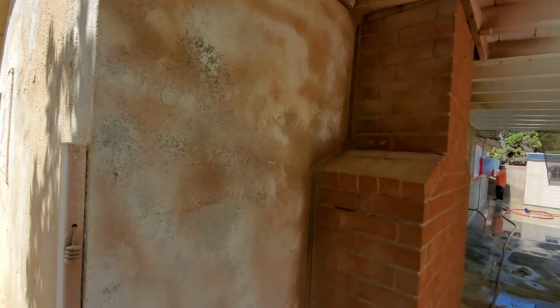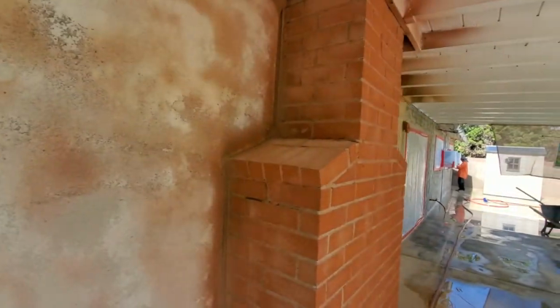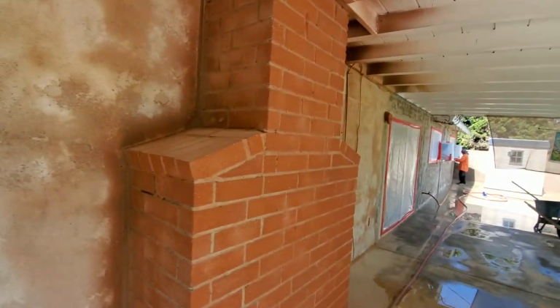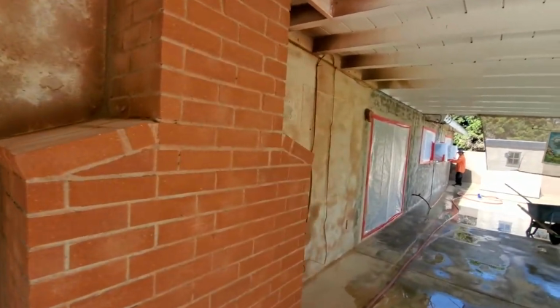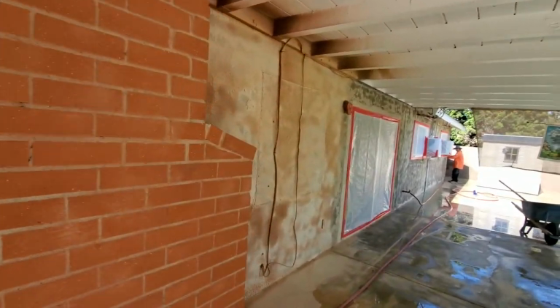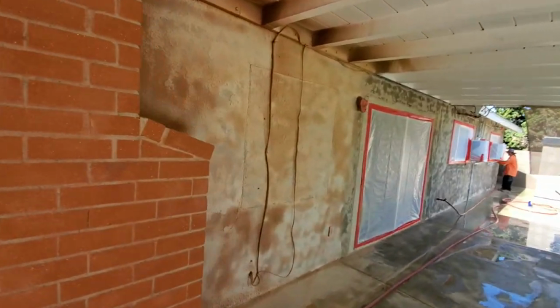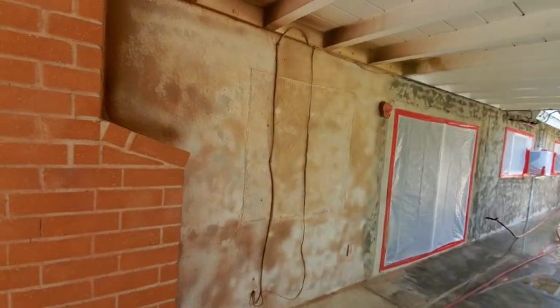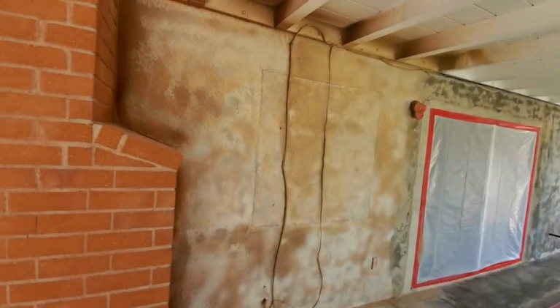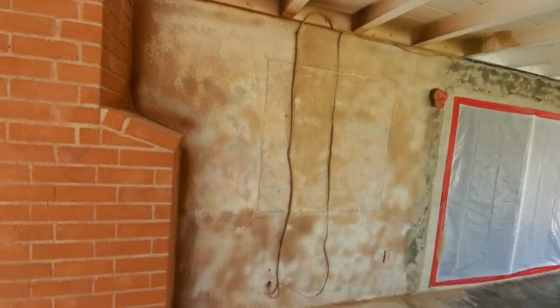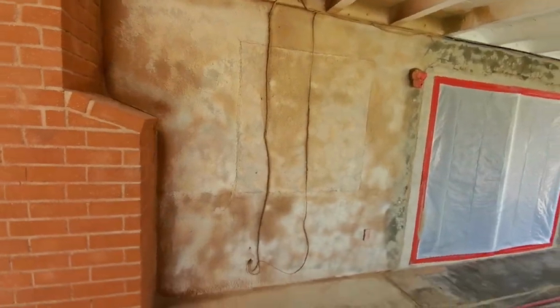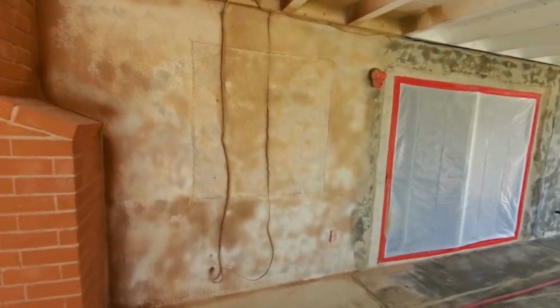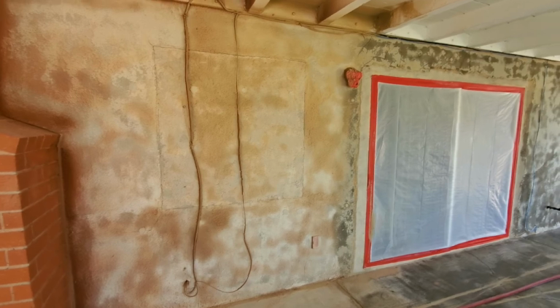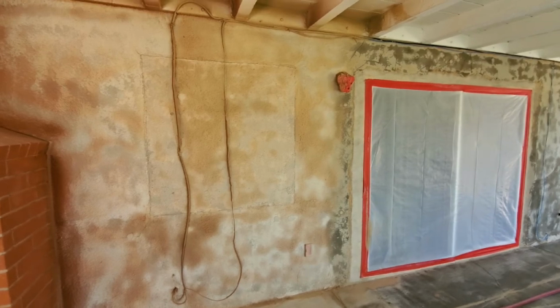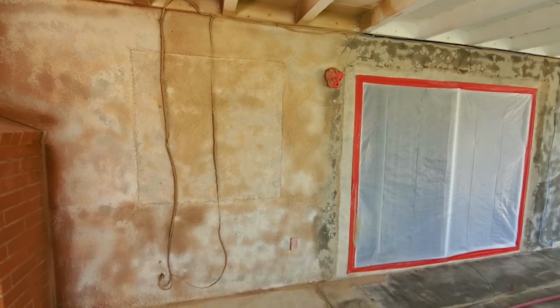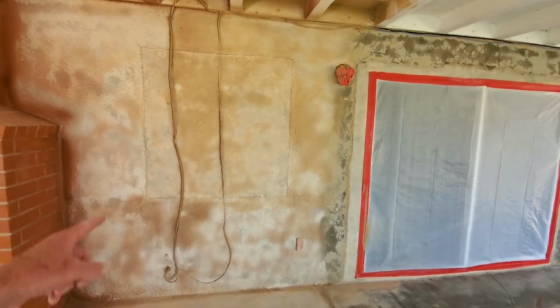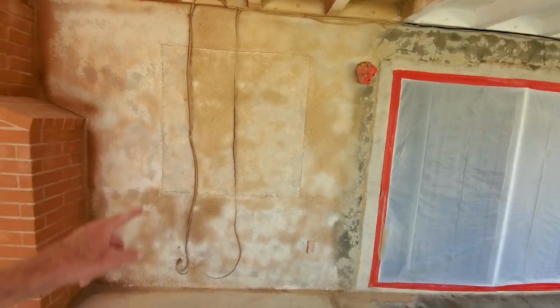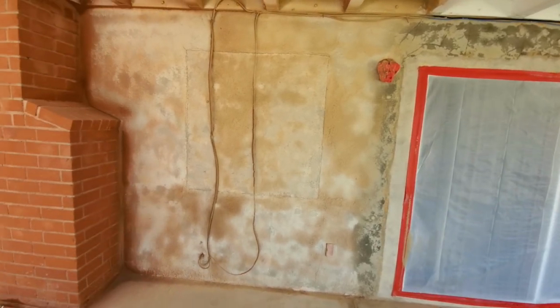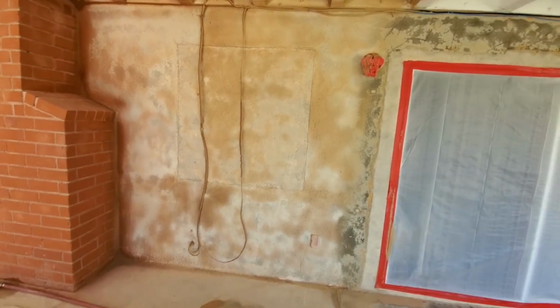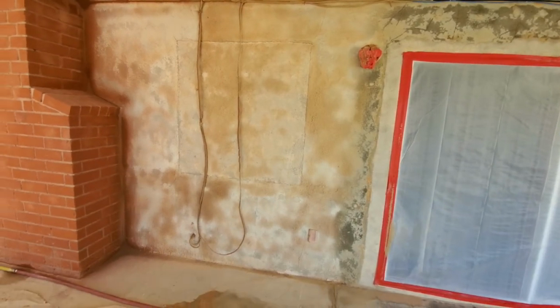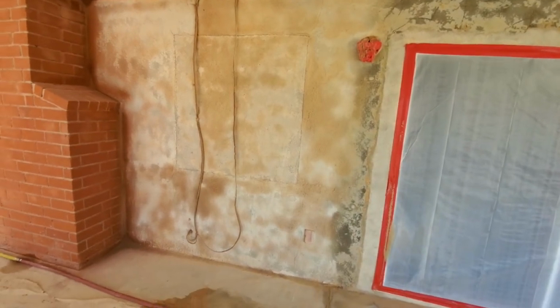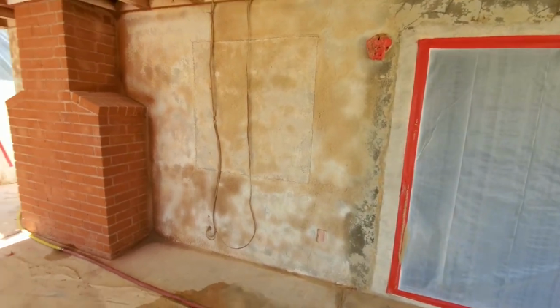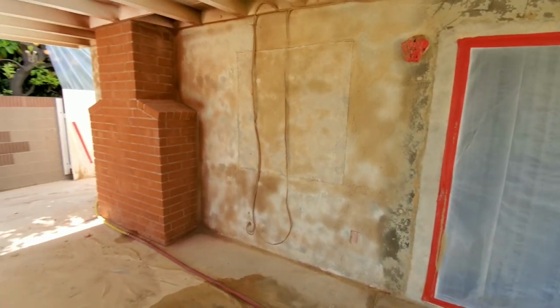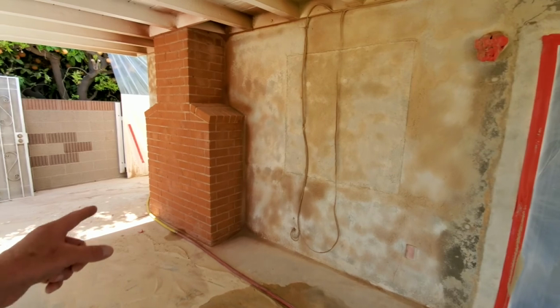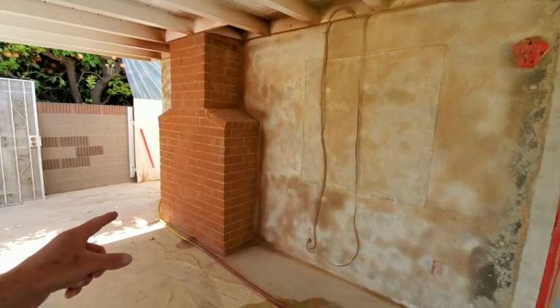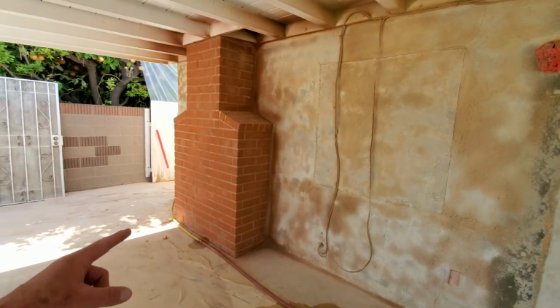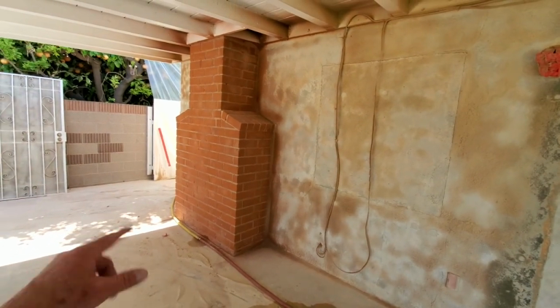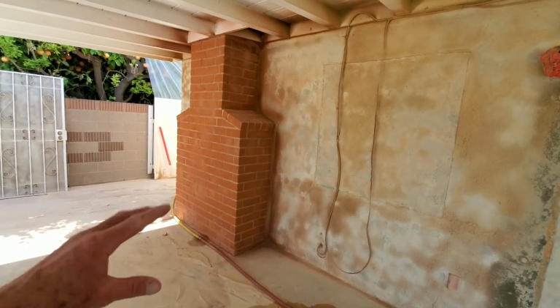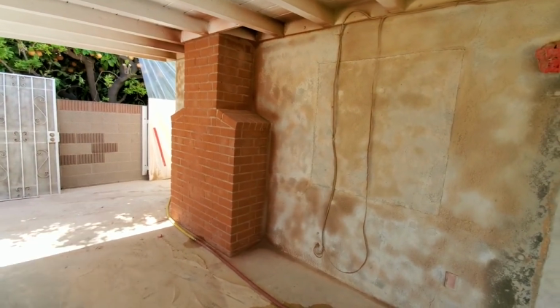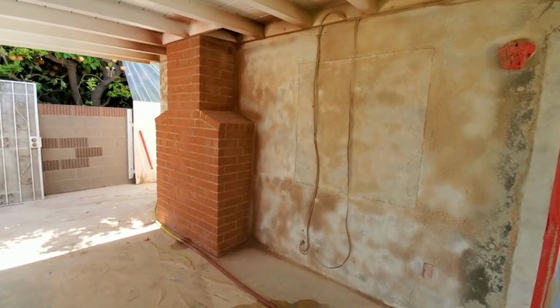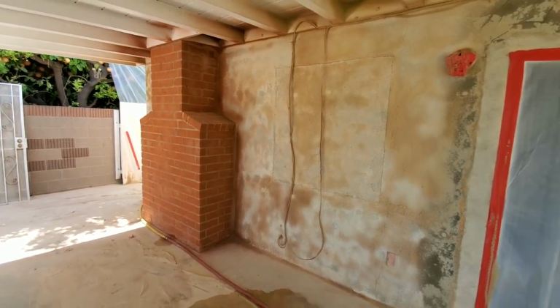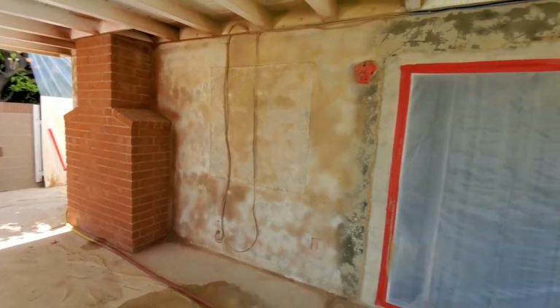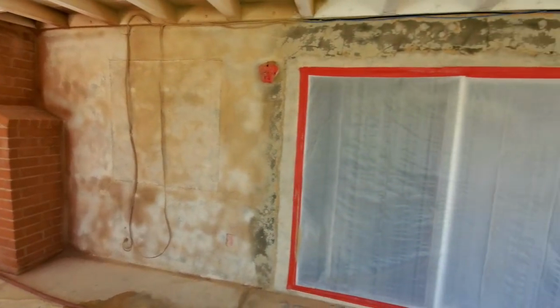As we come around back, we can see that everything's been sandblasted and patched in — and there's an old window. They might be taking care of this fireplace and stuccoing it so it blends in a little bit more.